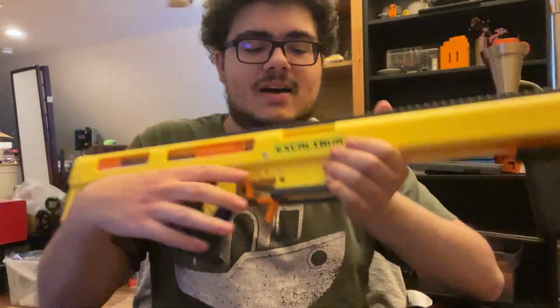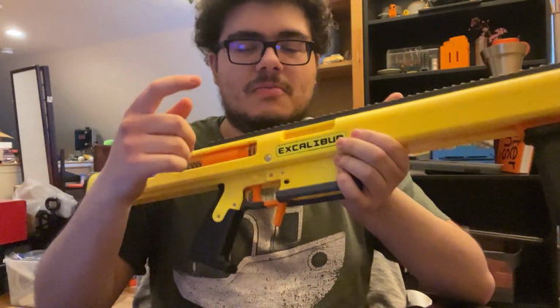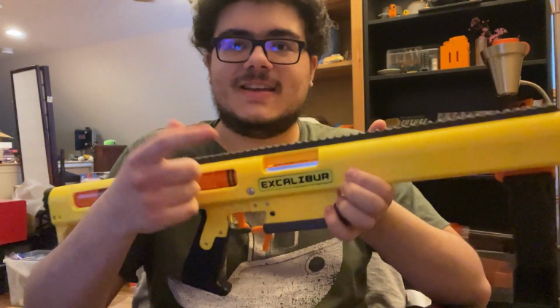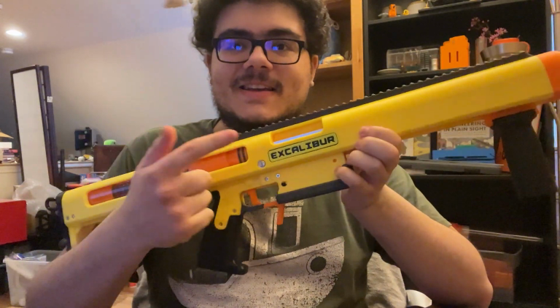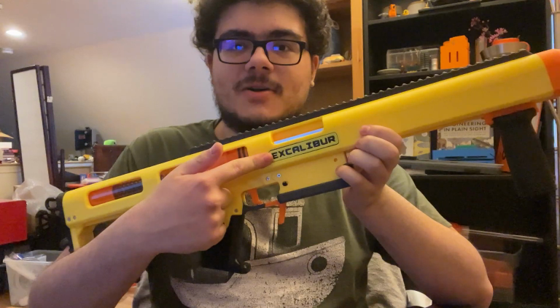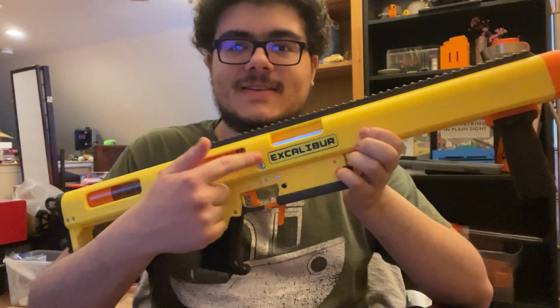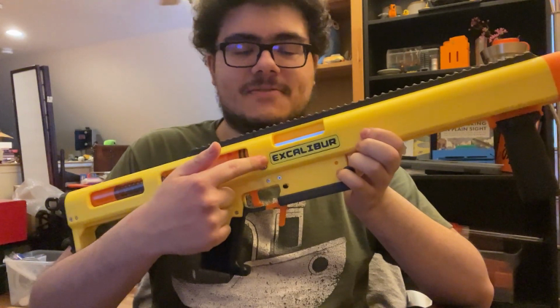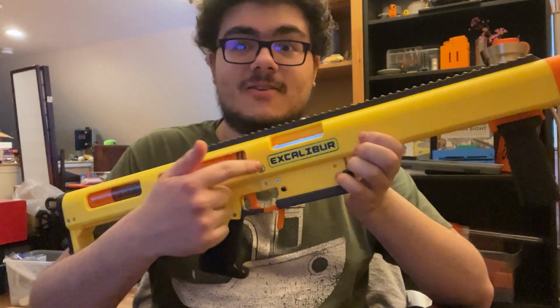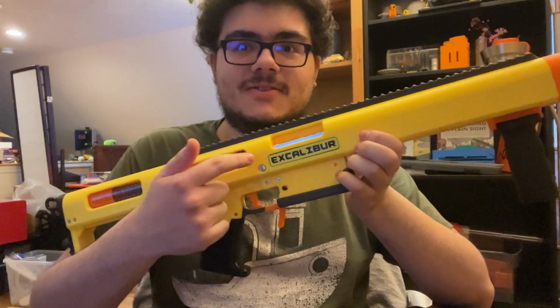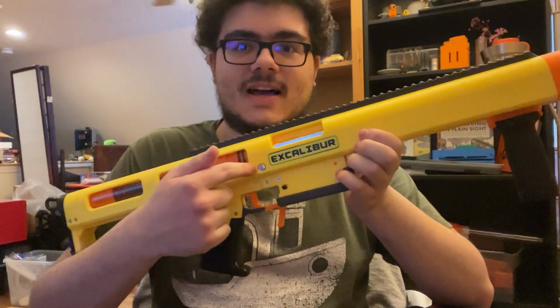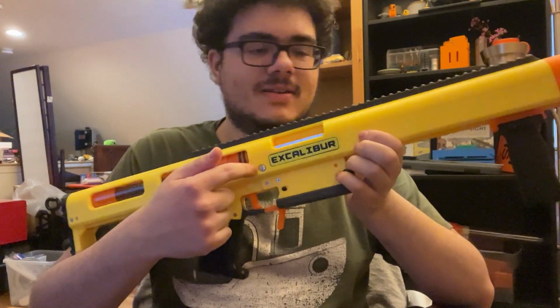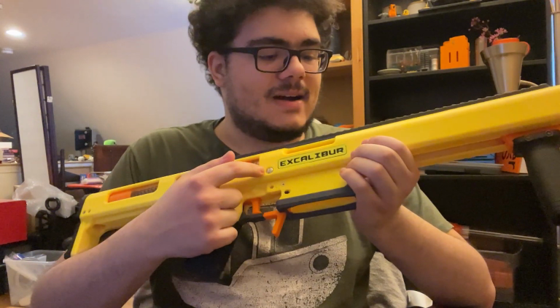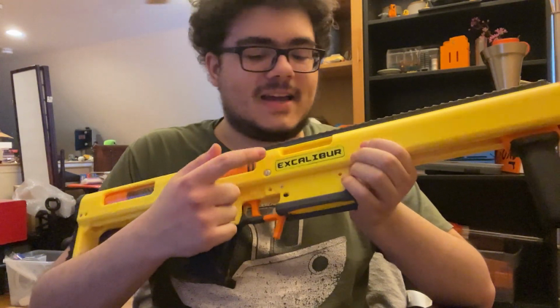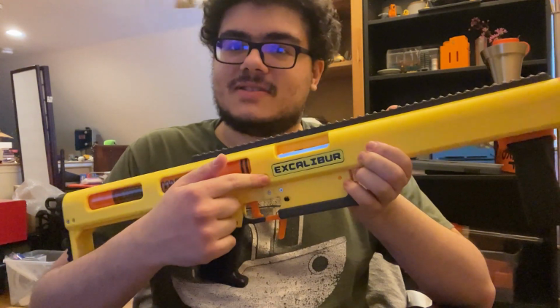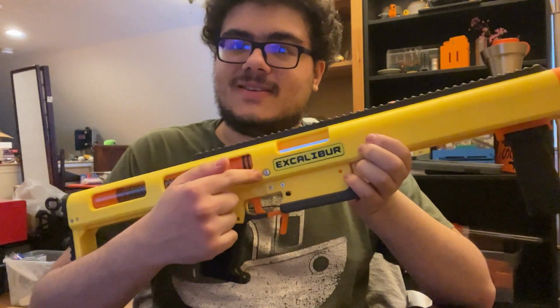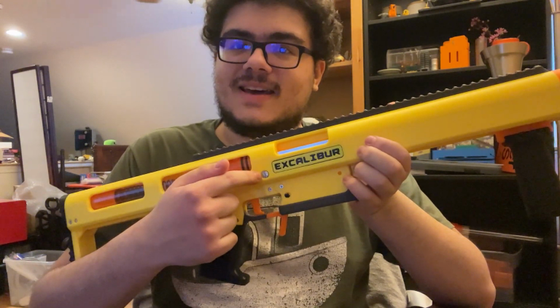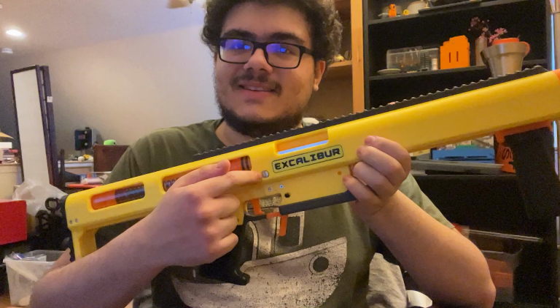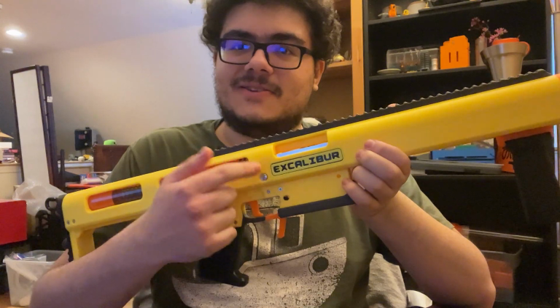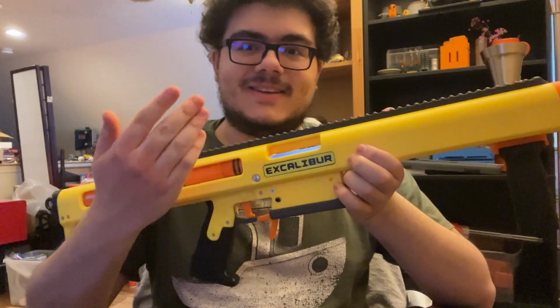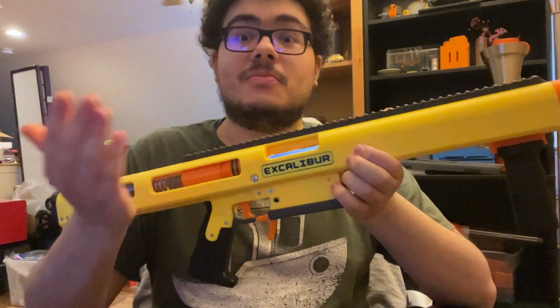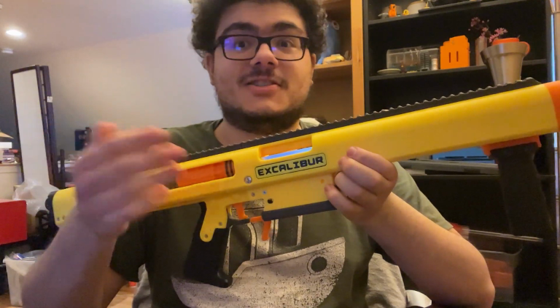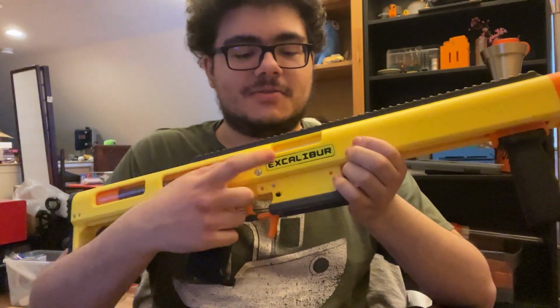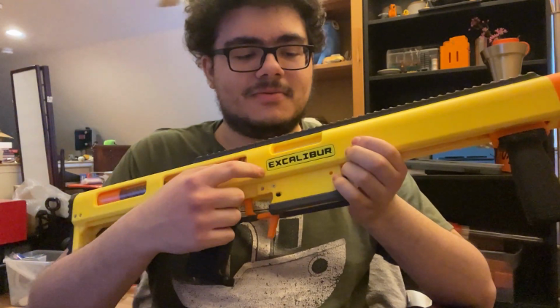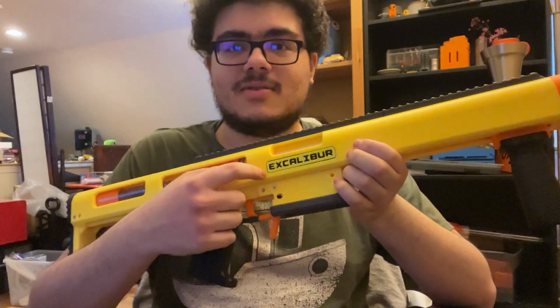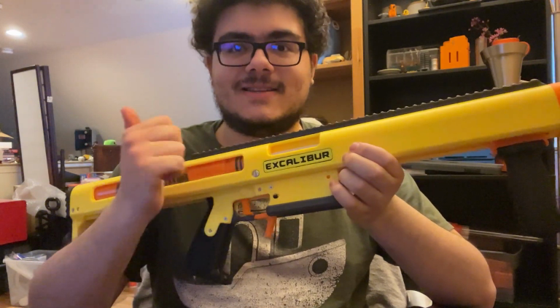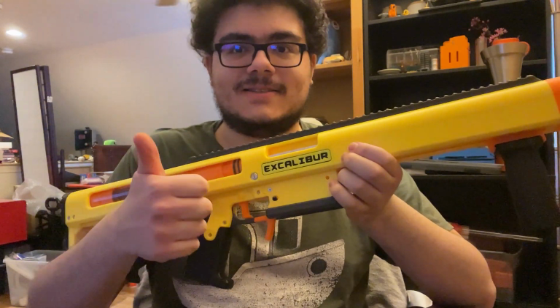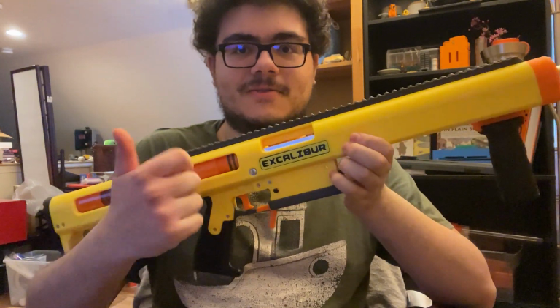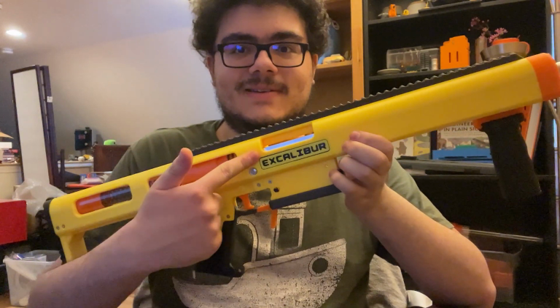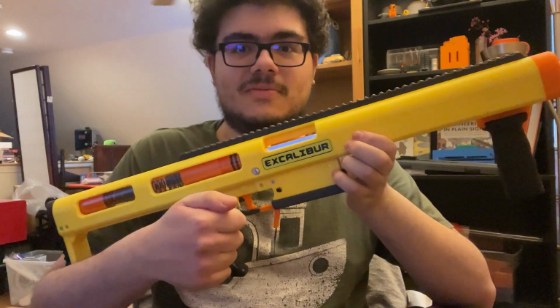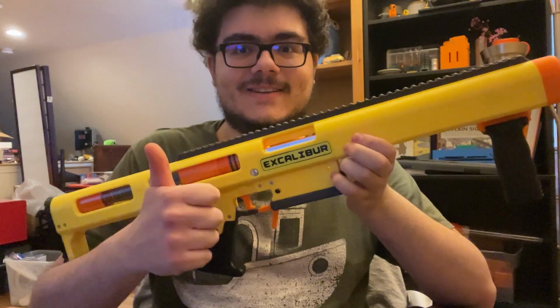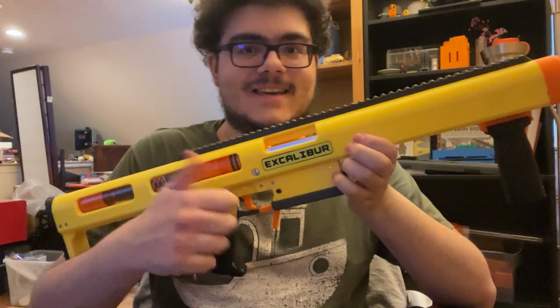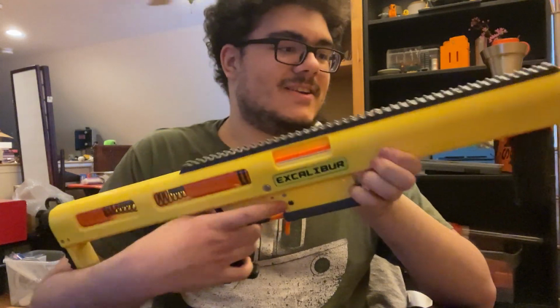Before people mention it, Excalibur is definitely a nod to the Caliburn. I asked Captain Slug if I could name it that, as a homage to the Caliburn. He said yes, so Excalibur. It's very nice.